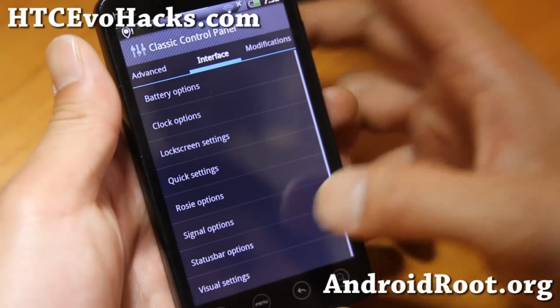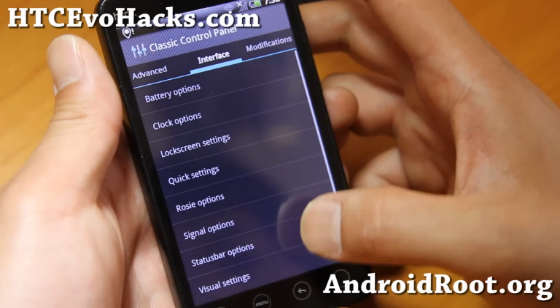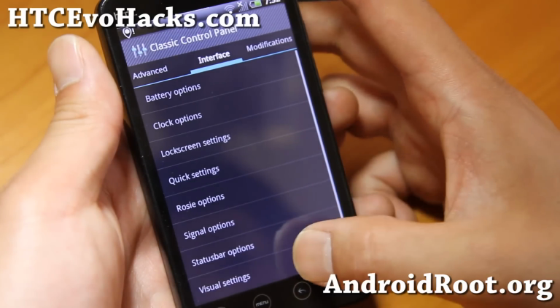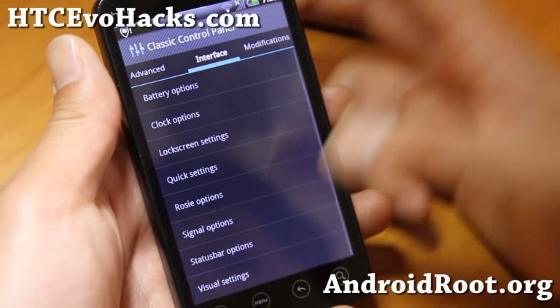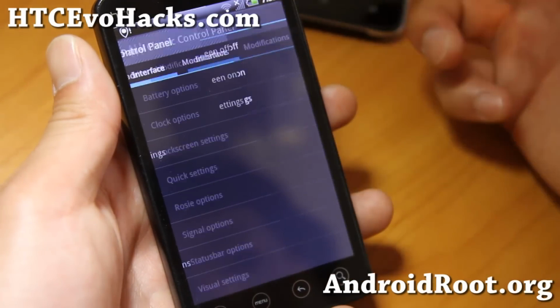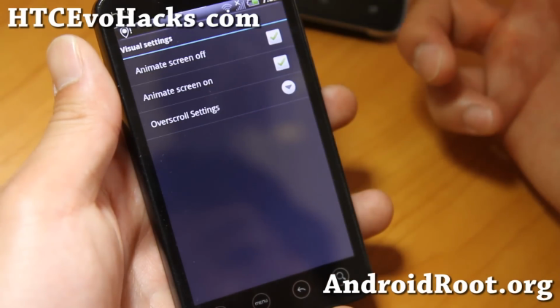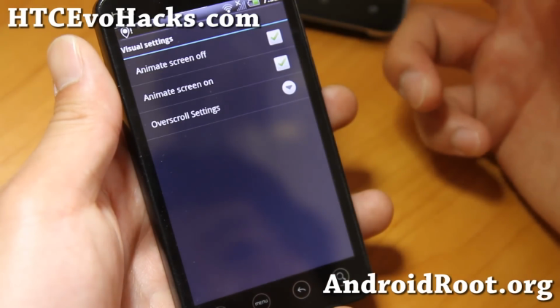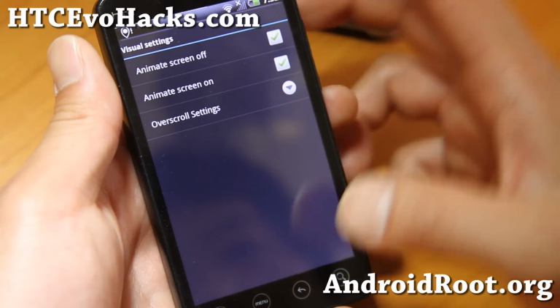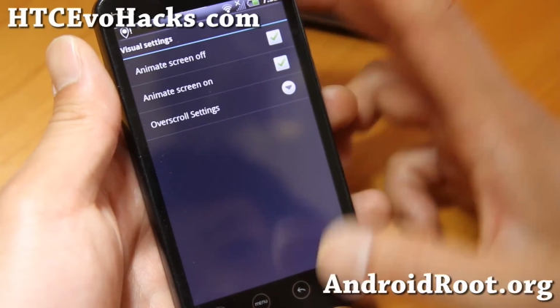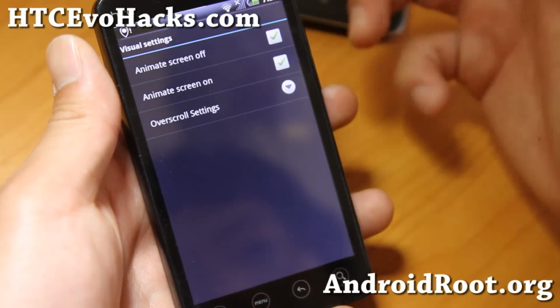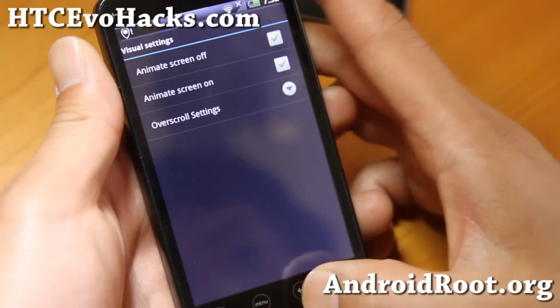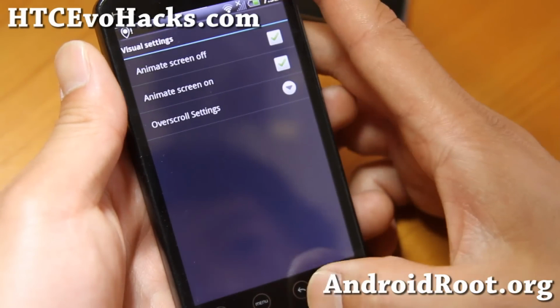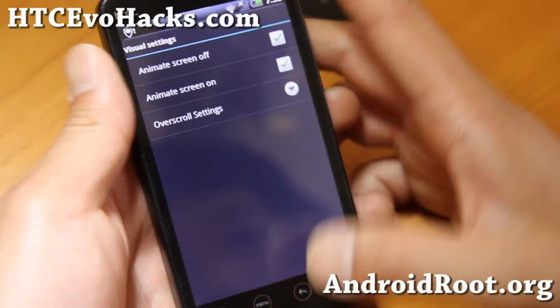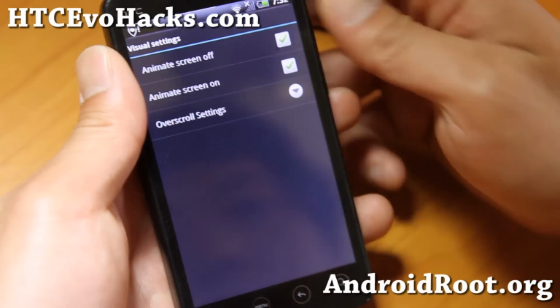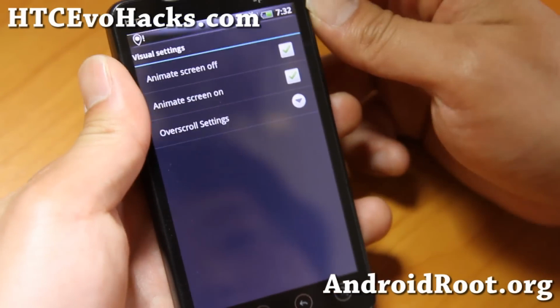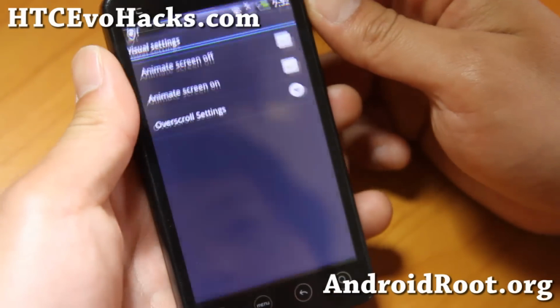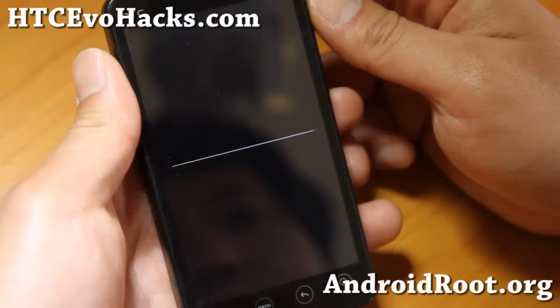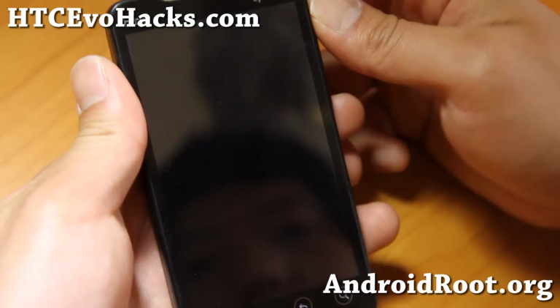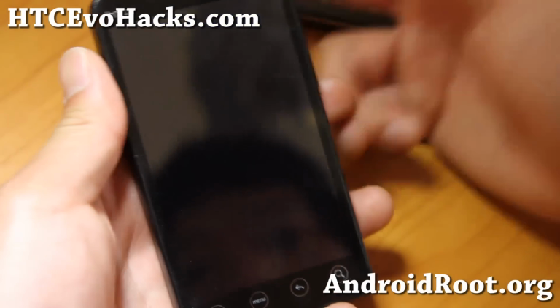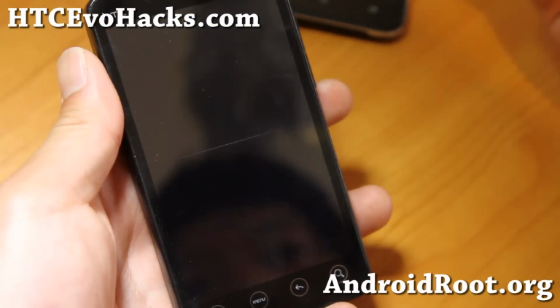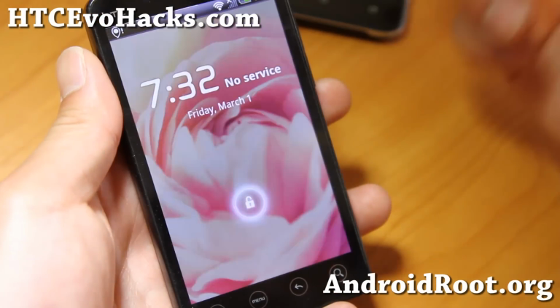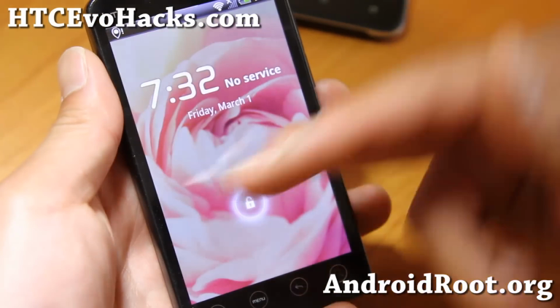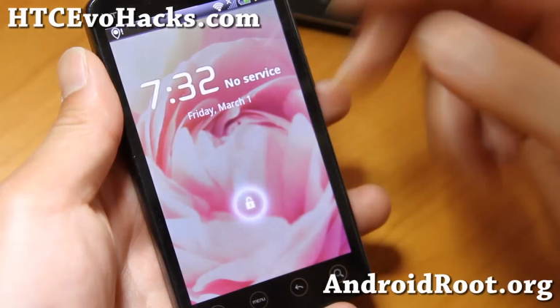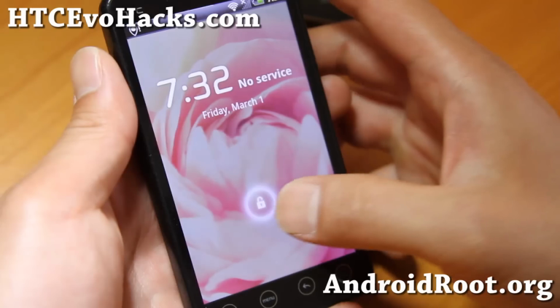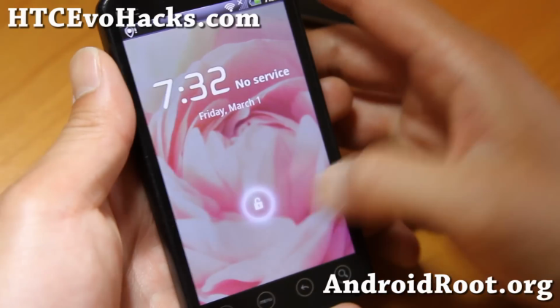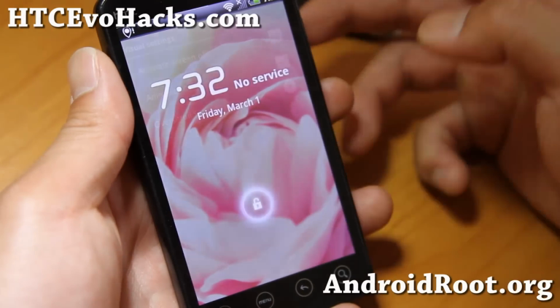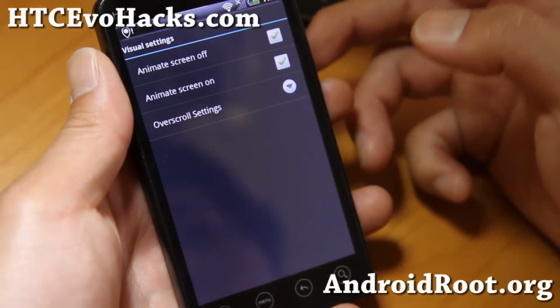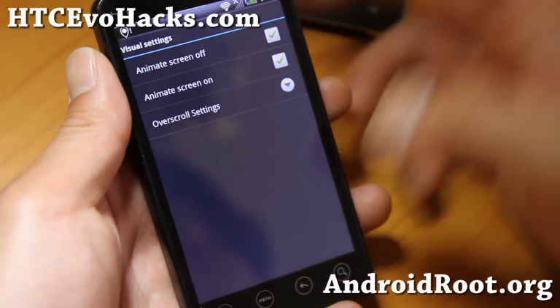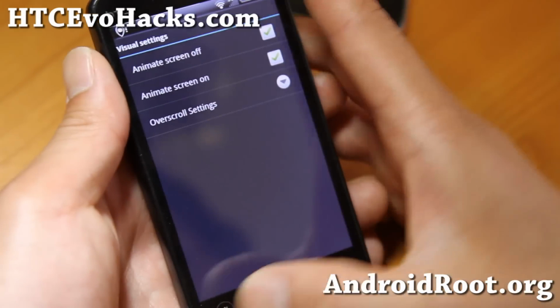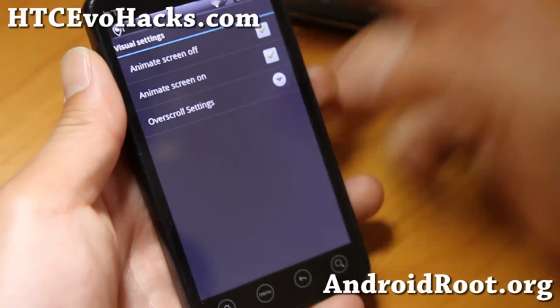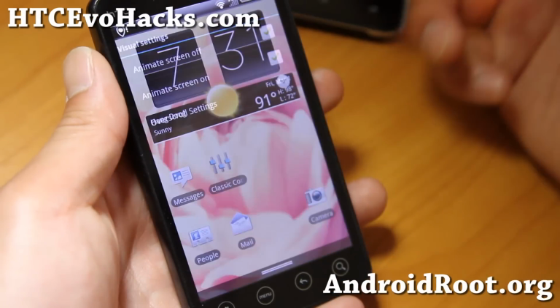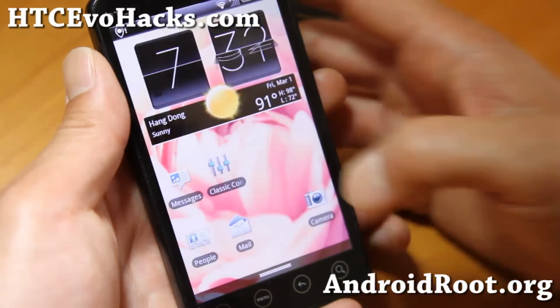And also visual settings, more stuff here: animate, screen off, screen on, CRT off and on. So very nice ROM.